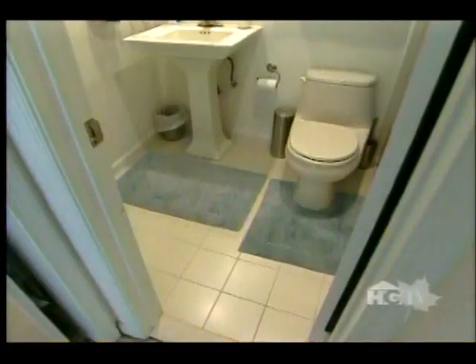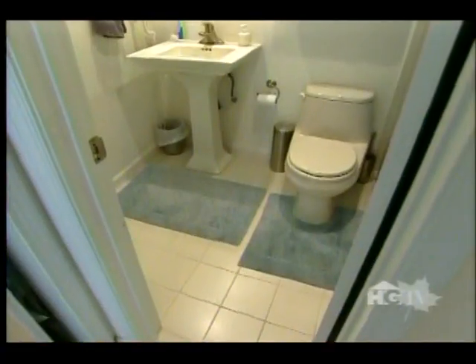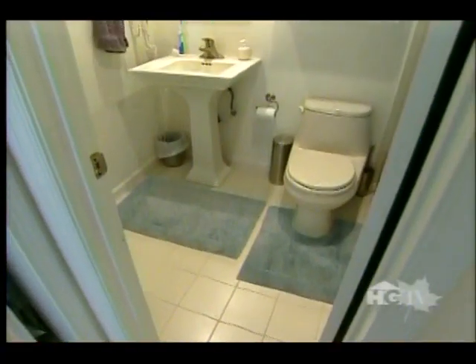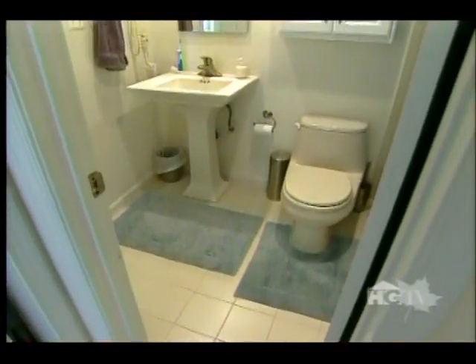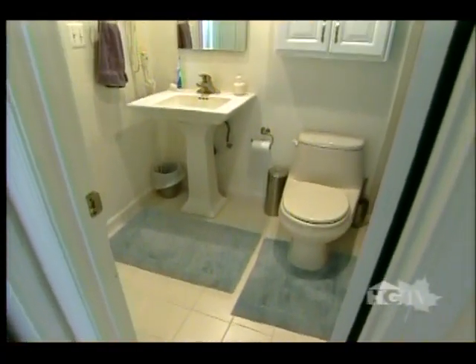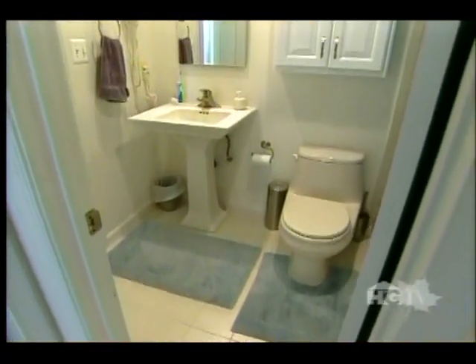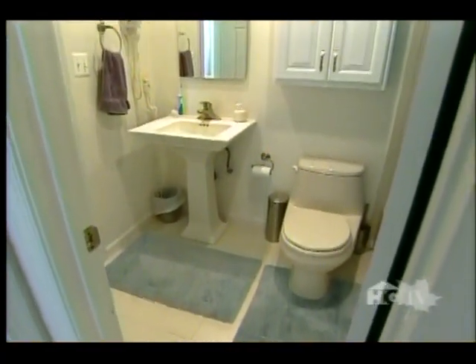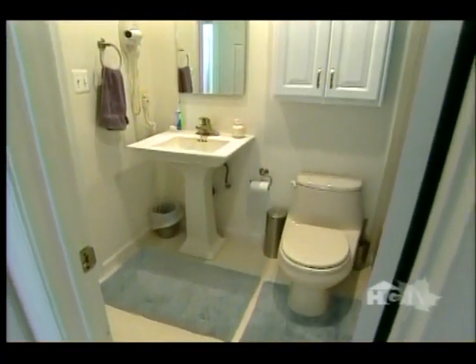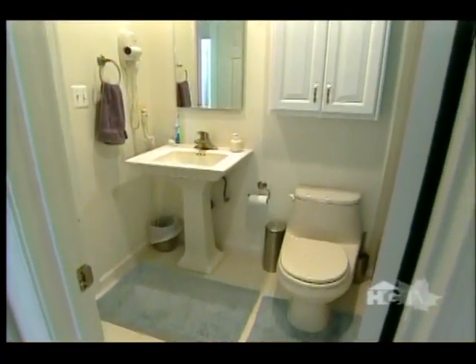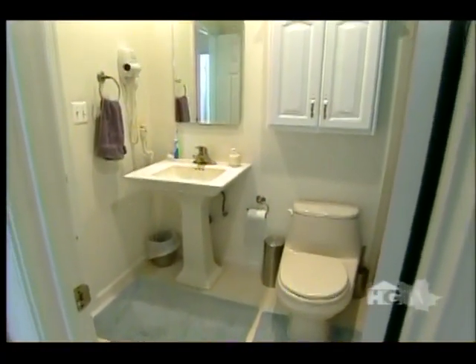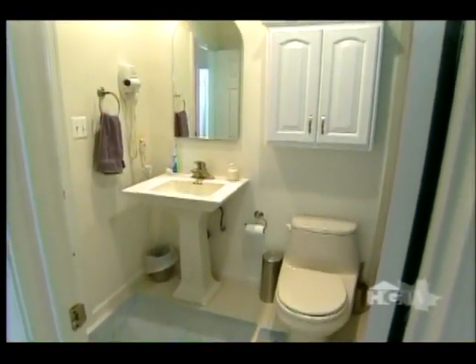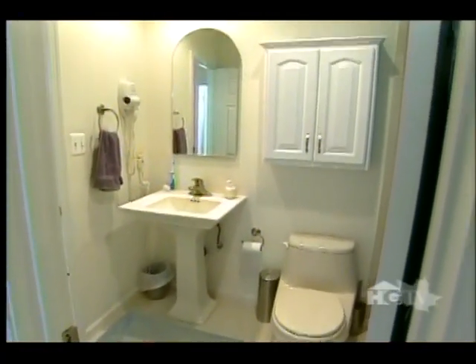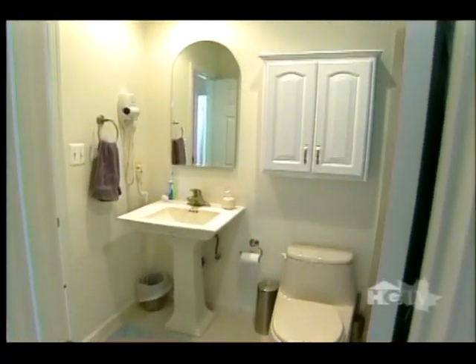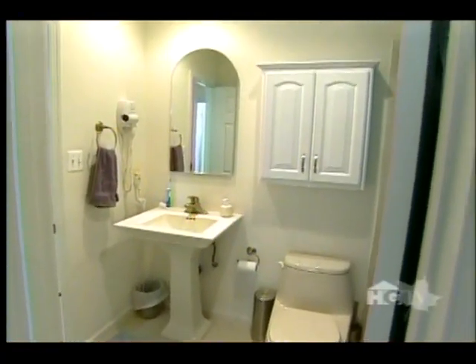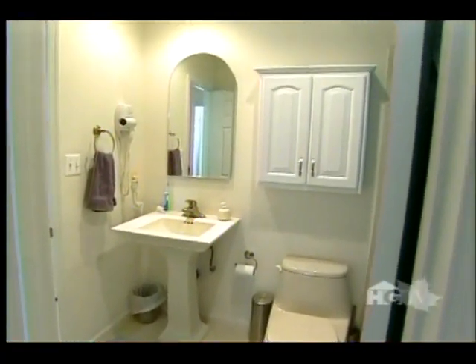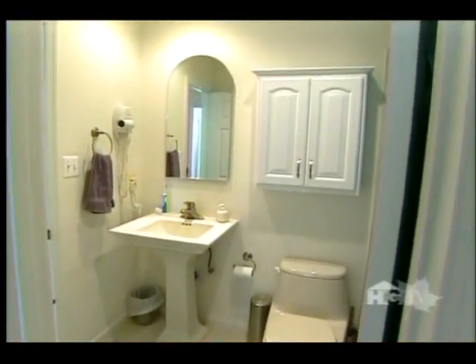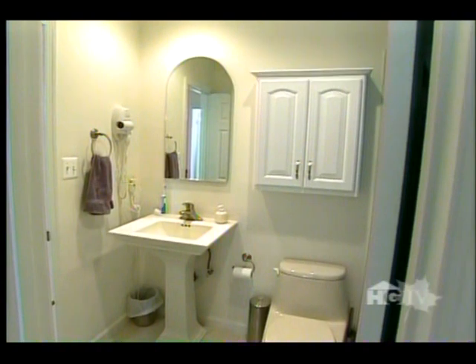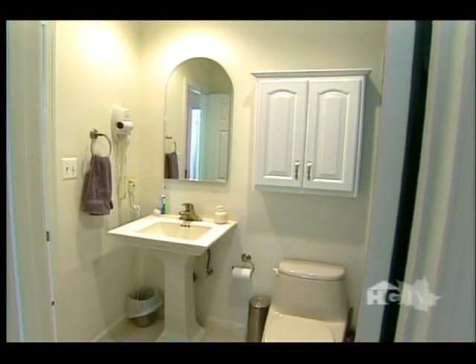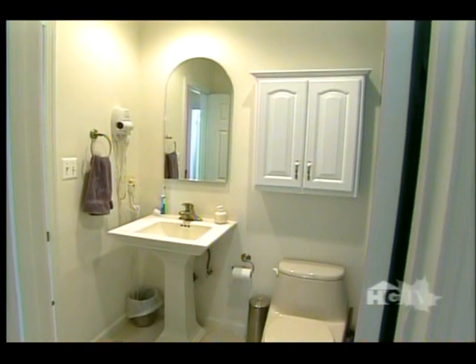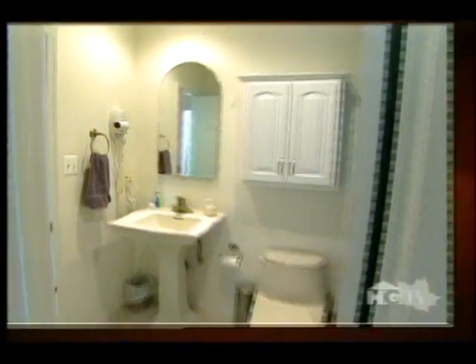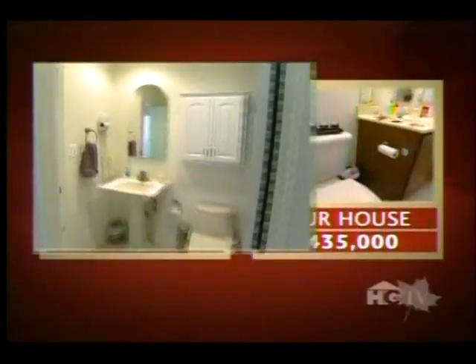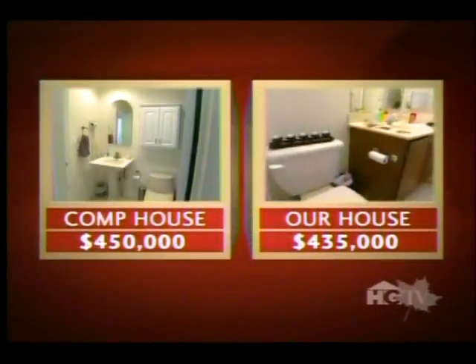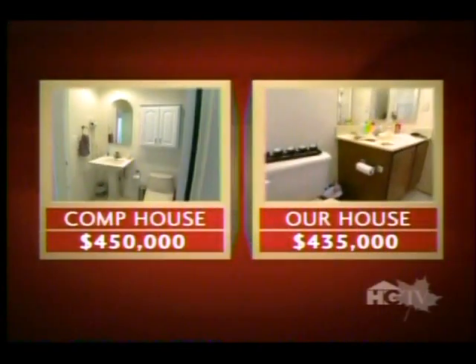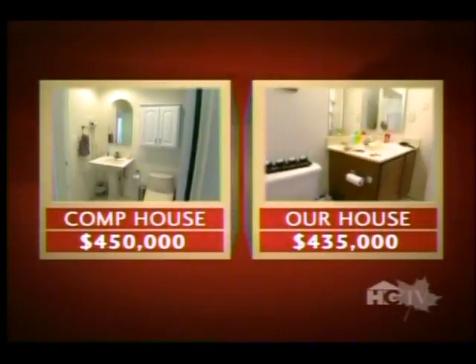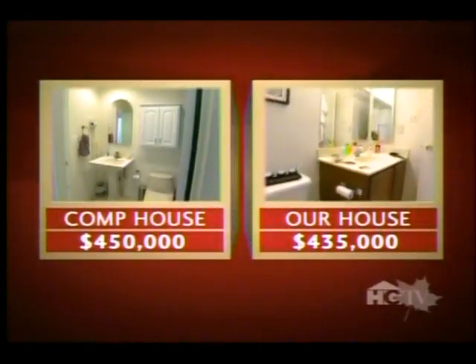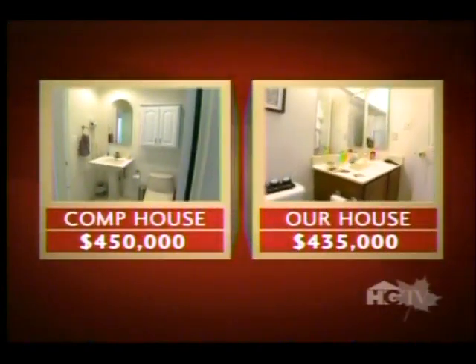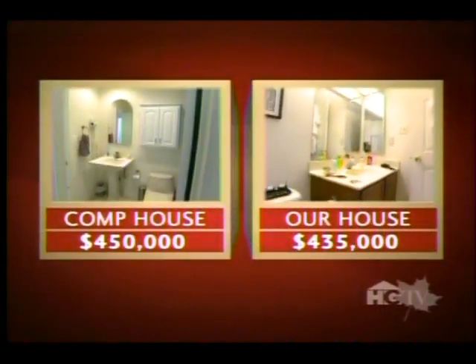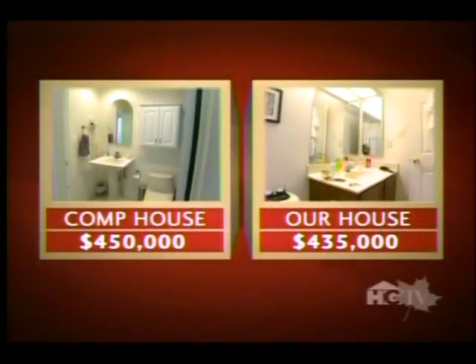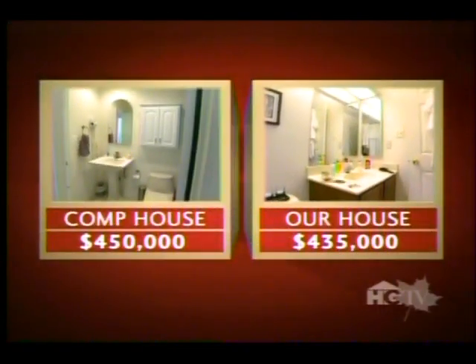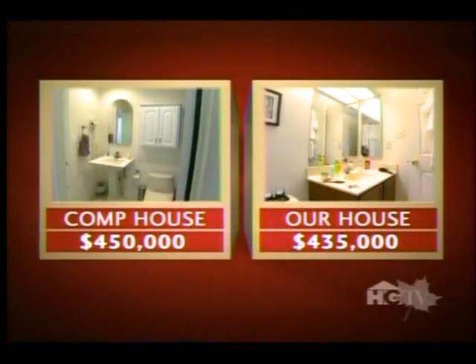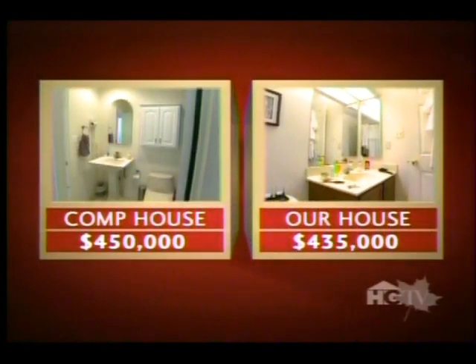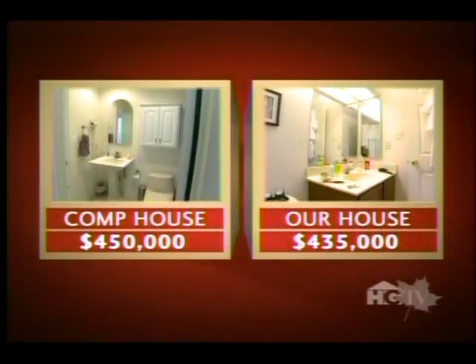Upstairs, the master bath is uncluttered and clean and has a contemporary ceramic sink, compared to our messy master bath, which sends the wrong signal to potential buyers.